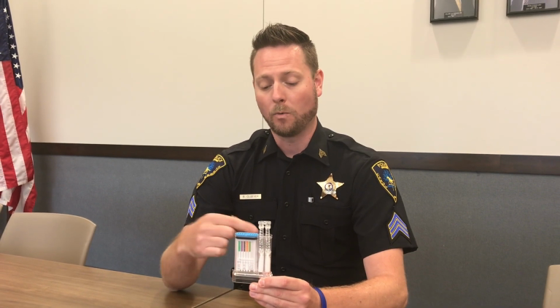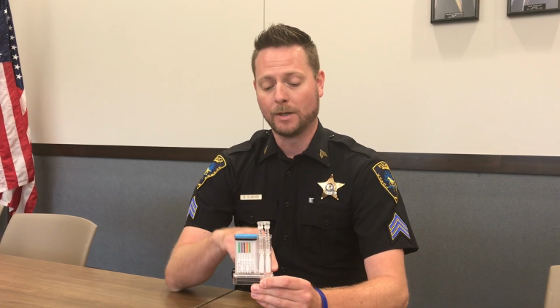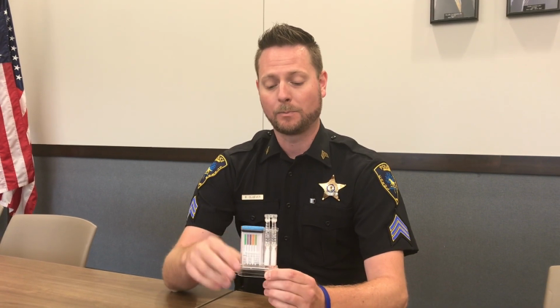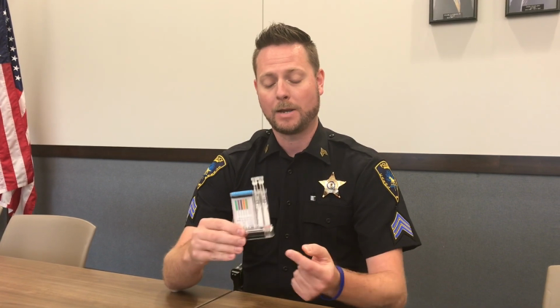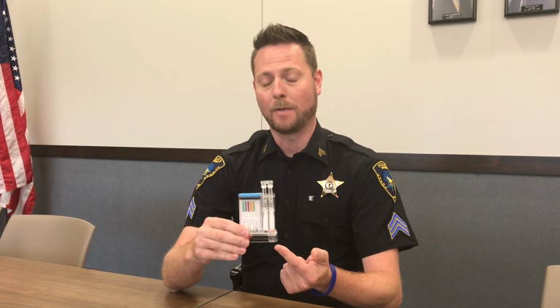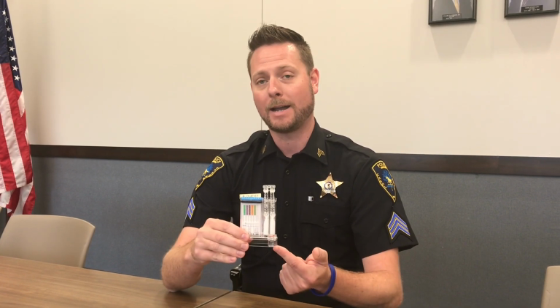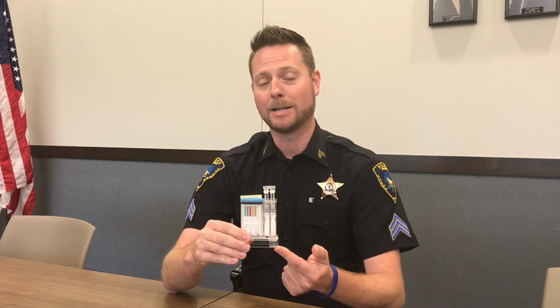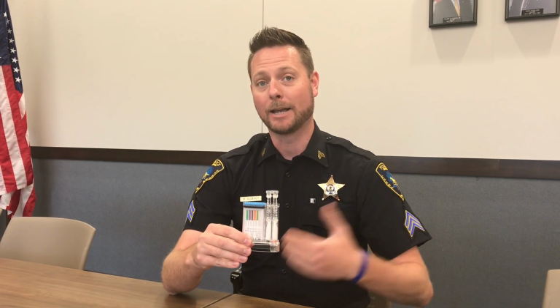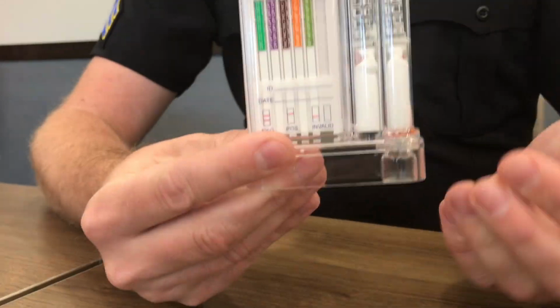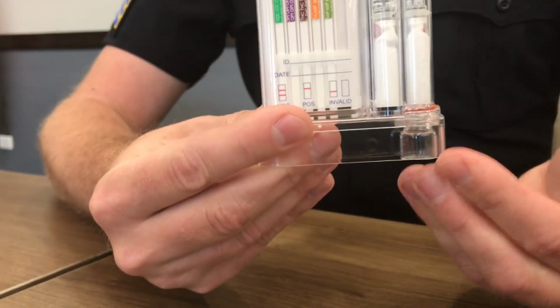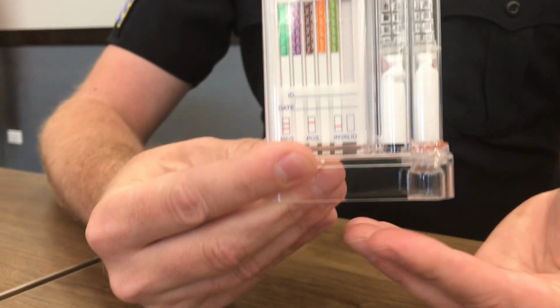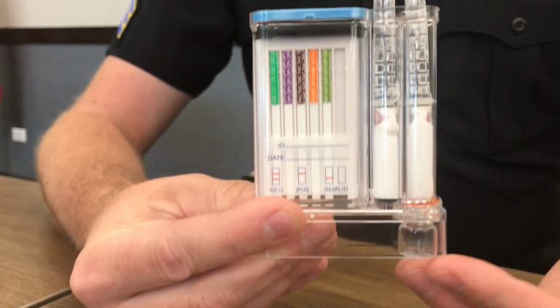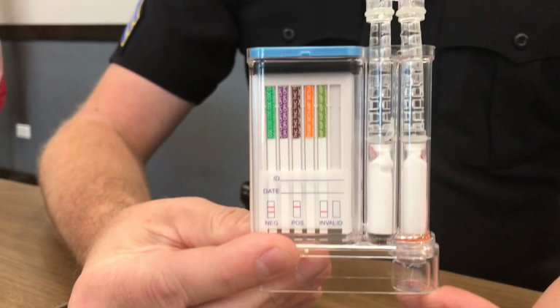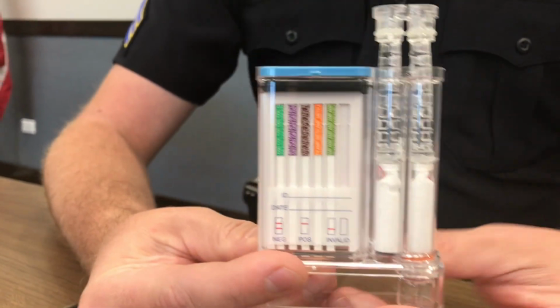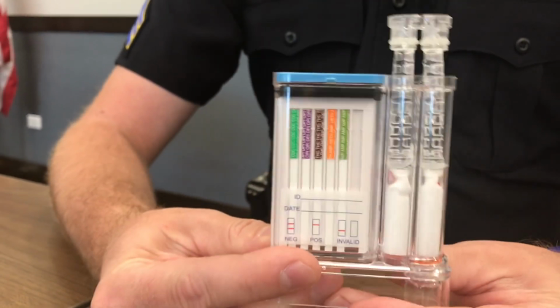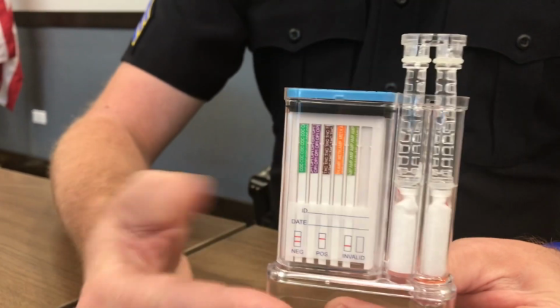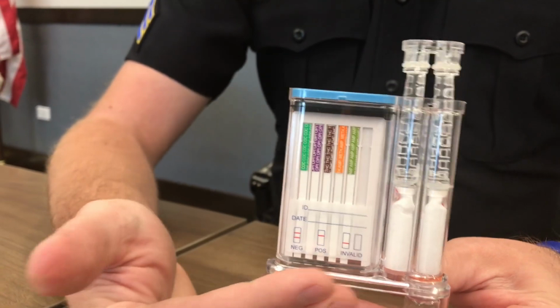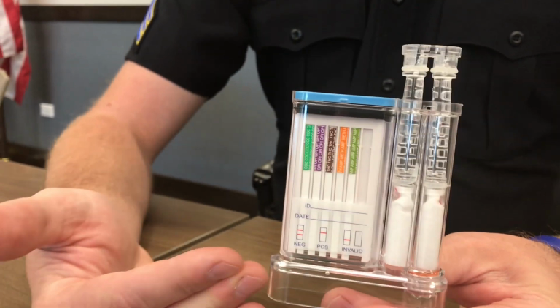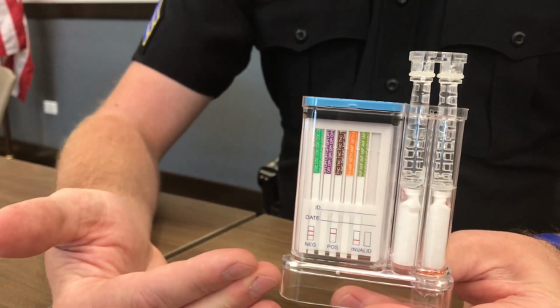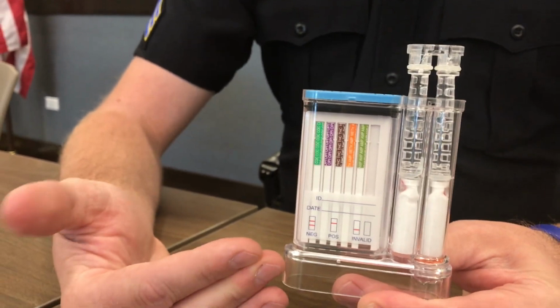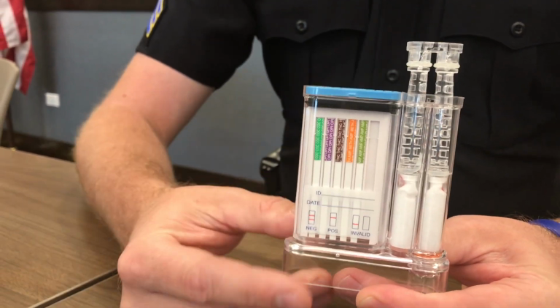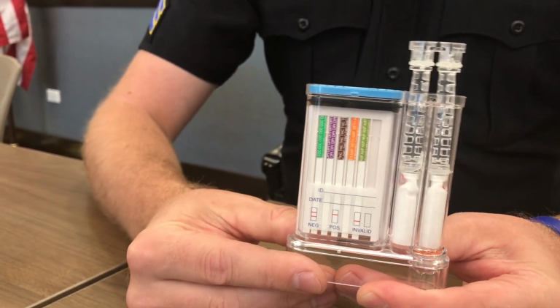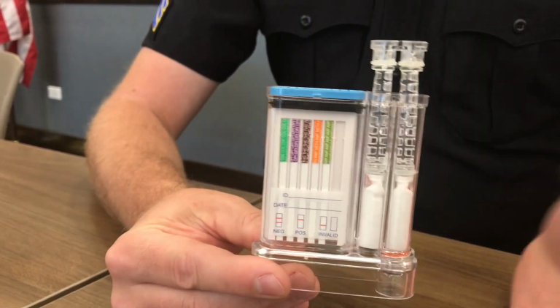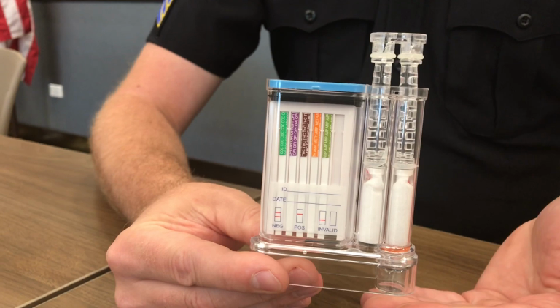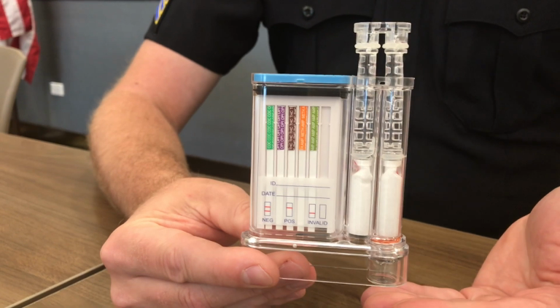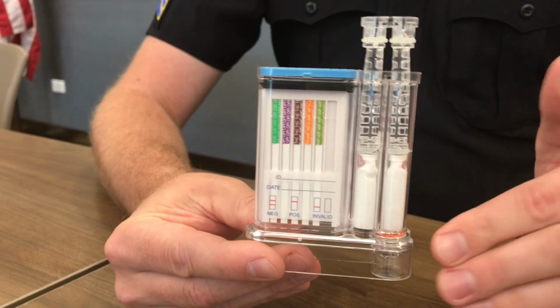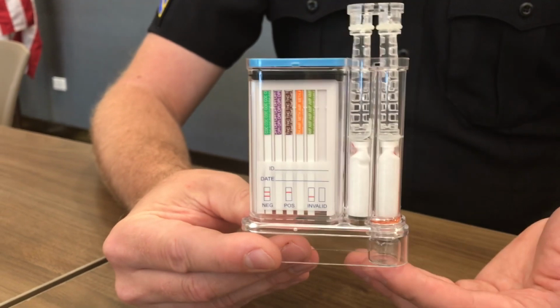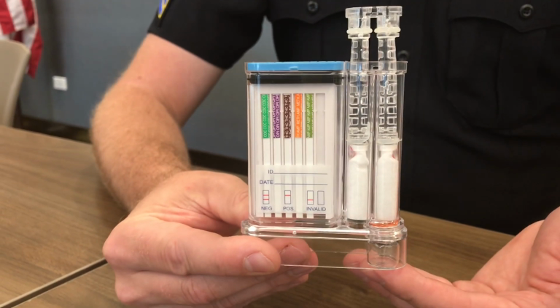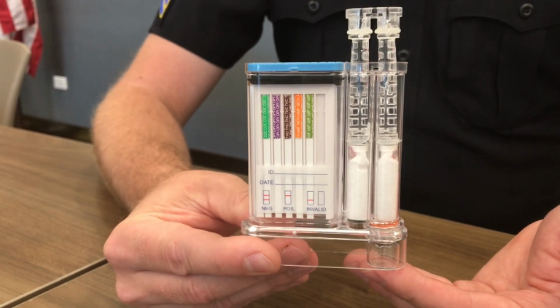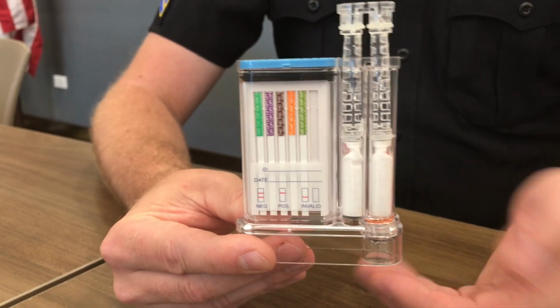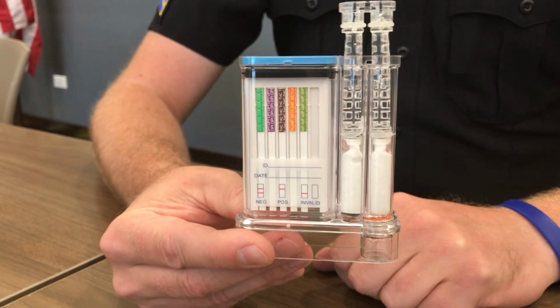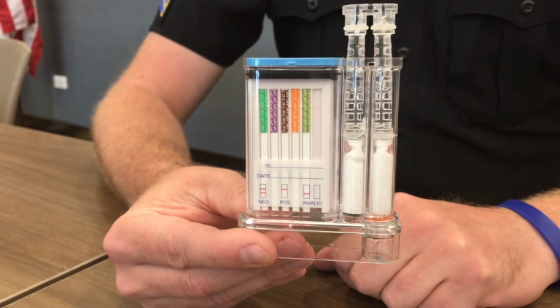This ampule on this side can be tested later at a lab. This testing on this side will give us immediate results within about five minutes of when we put the saliva in here. It's going to give us a positive or a negative.